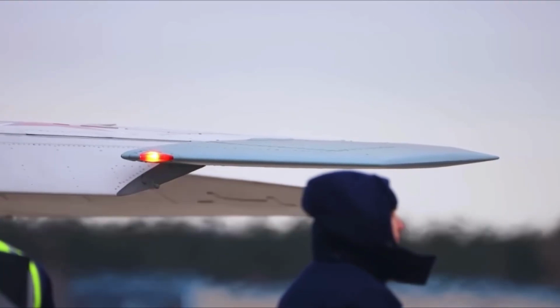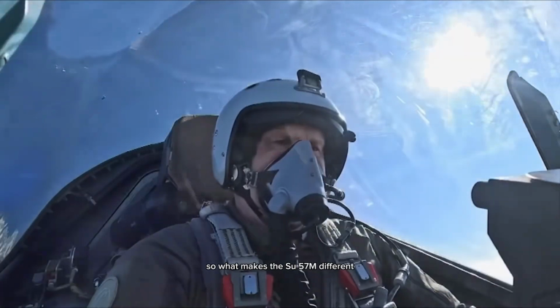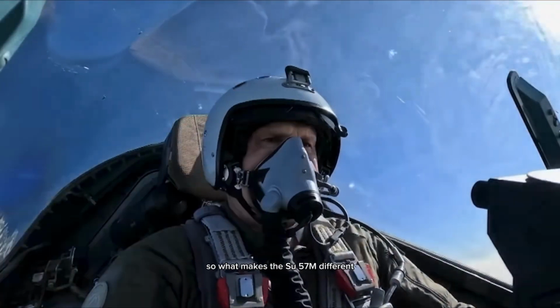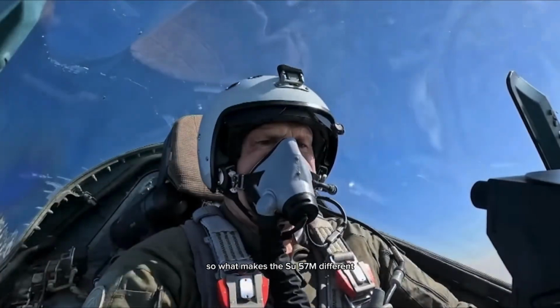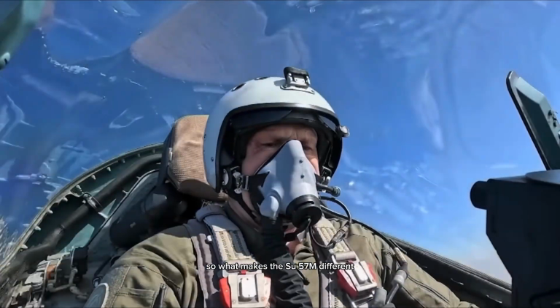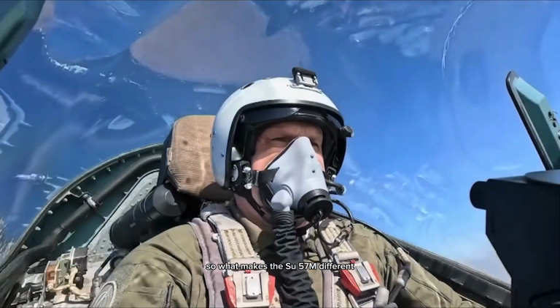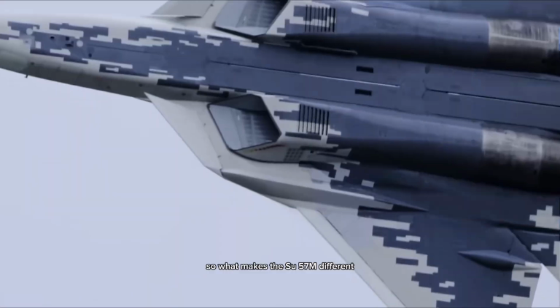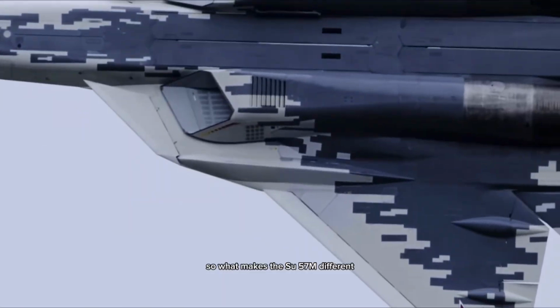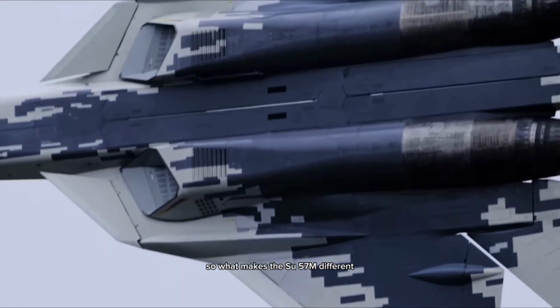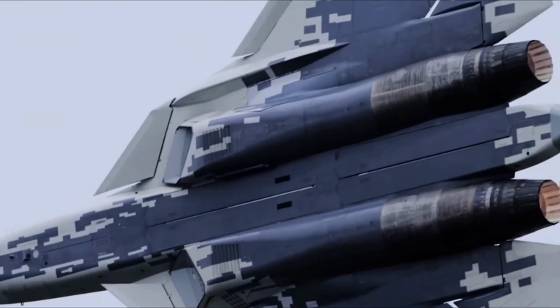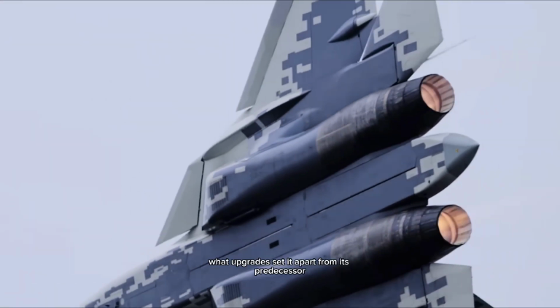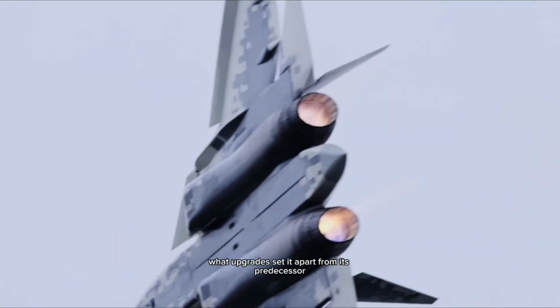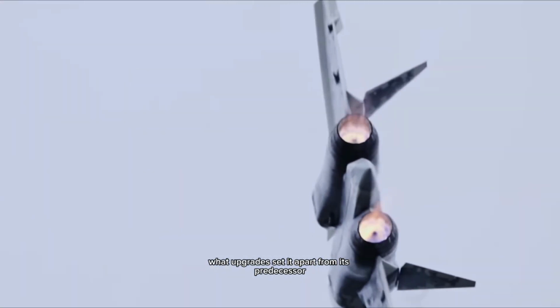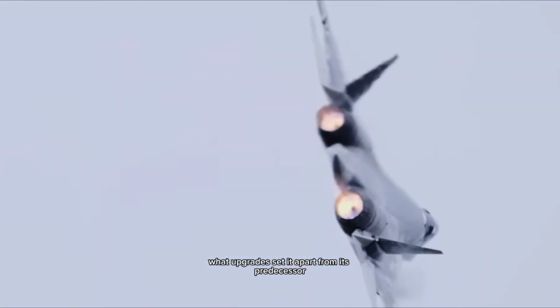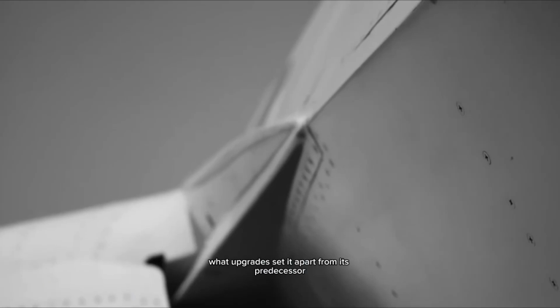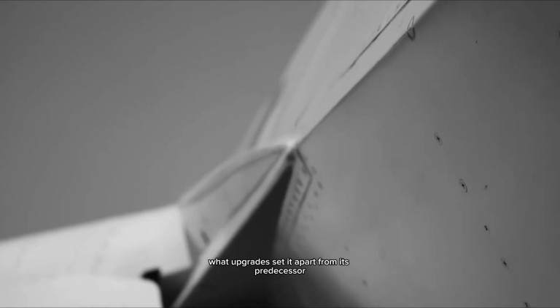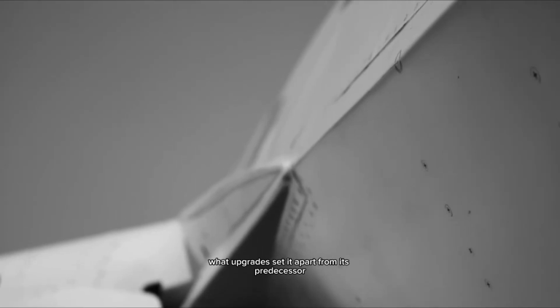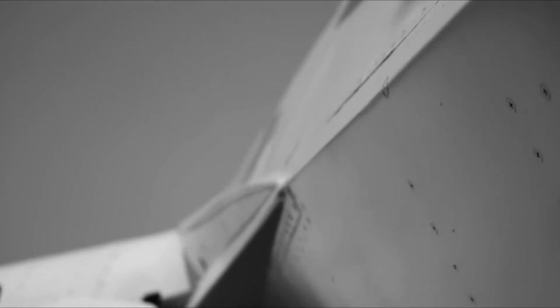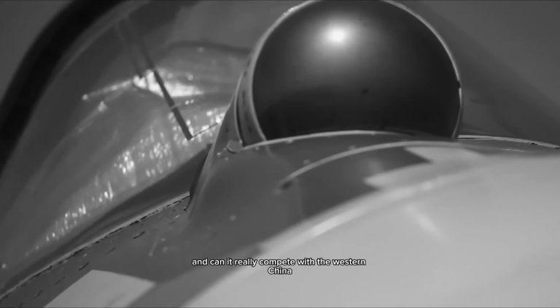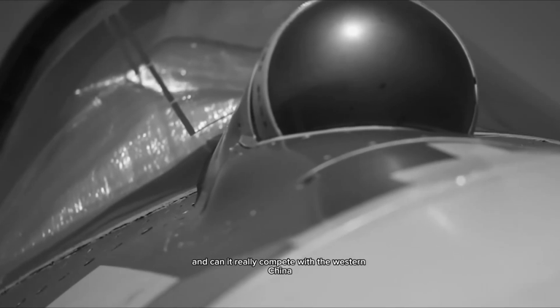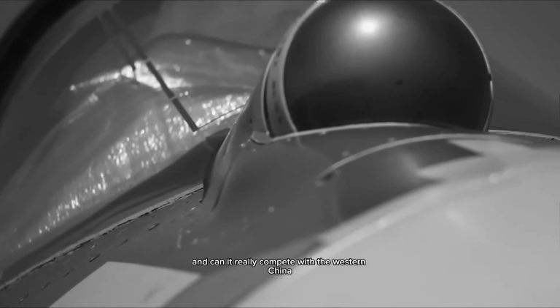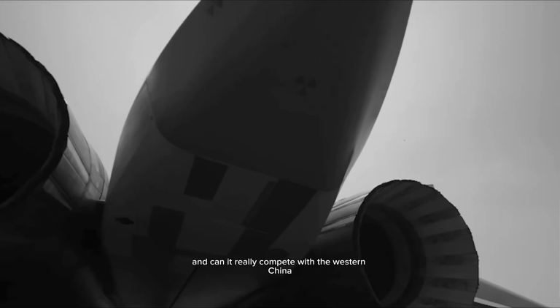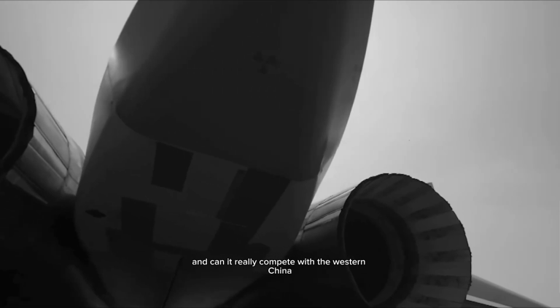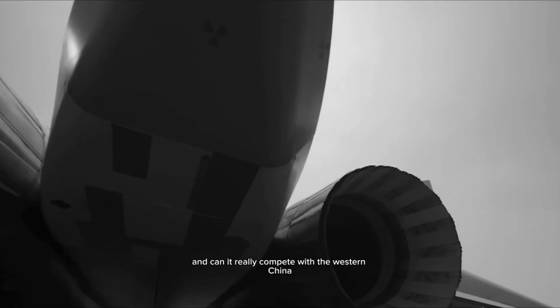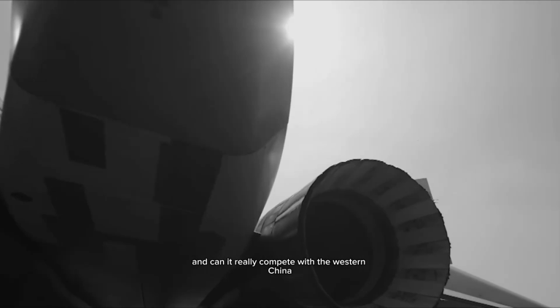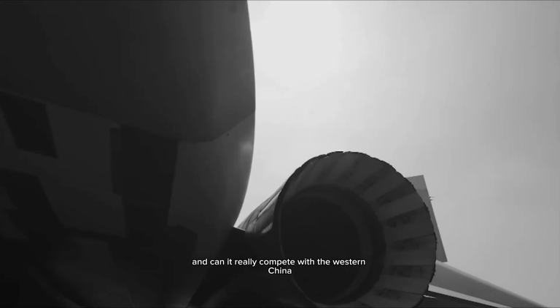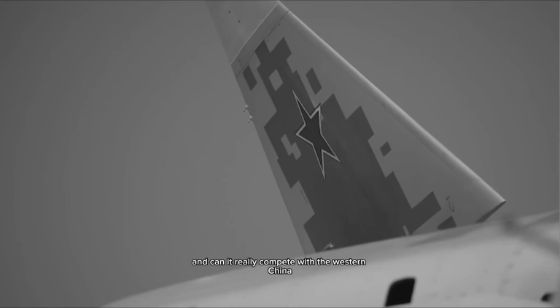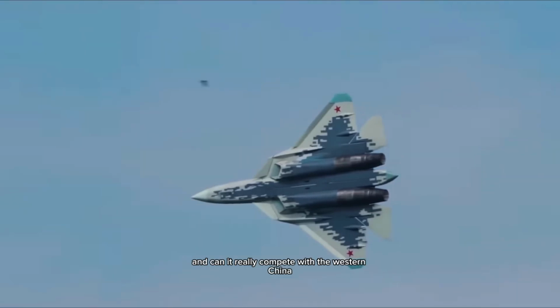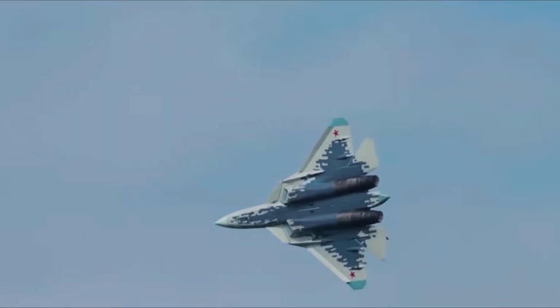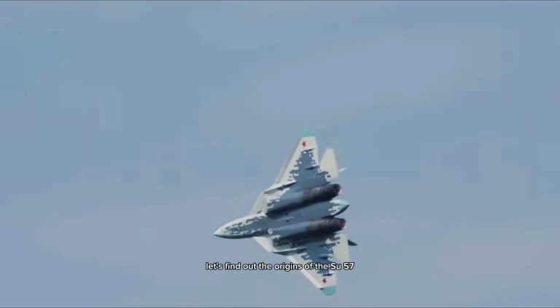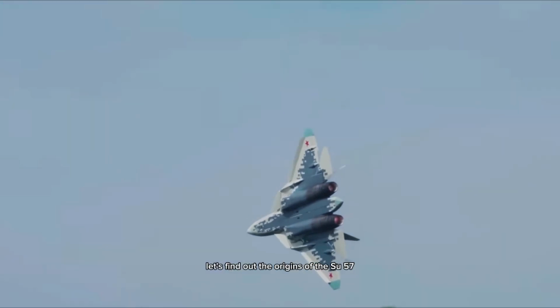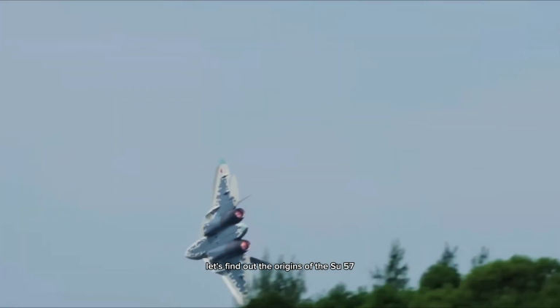So, what makes the Su-57M different? What upgrades set it apart from its predecessor? And can it really compete with the West and China? Let's find out.